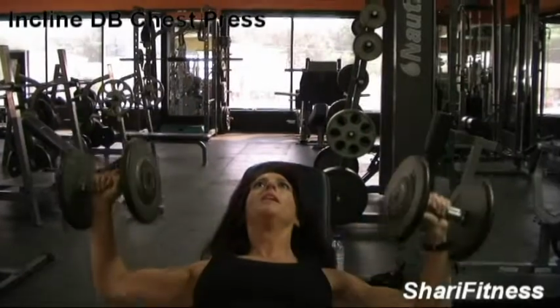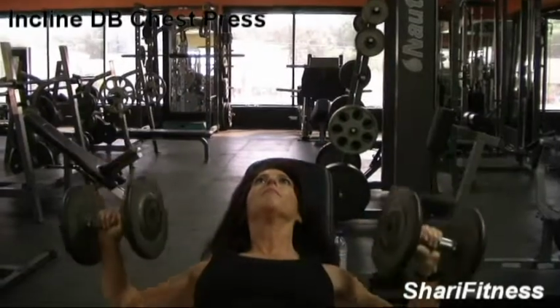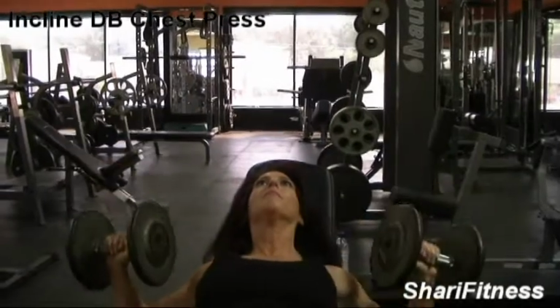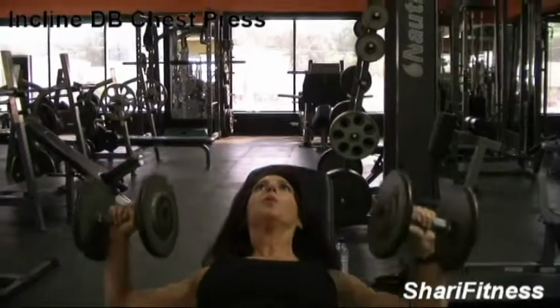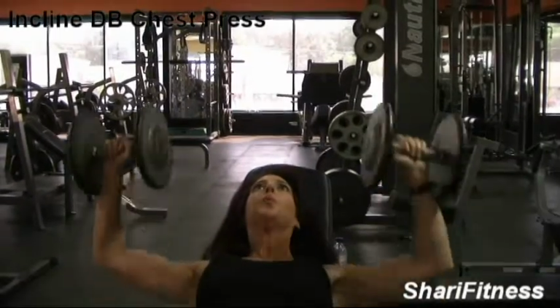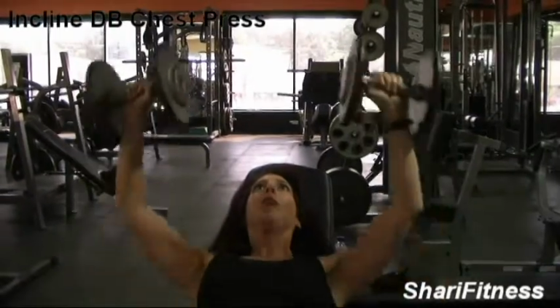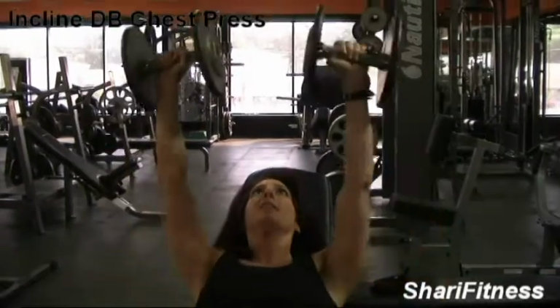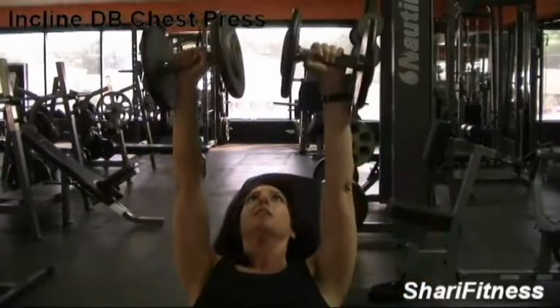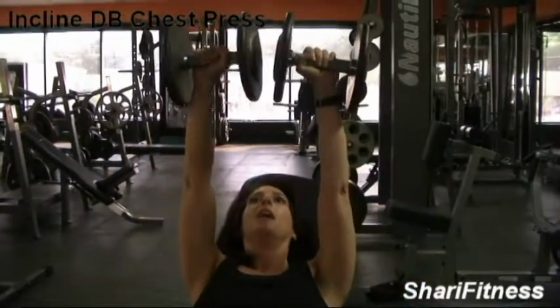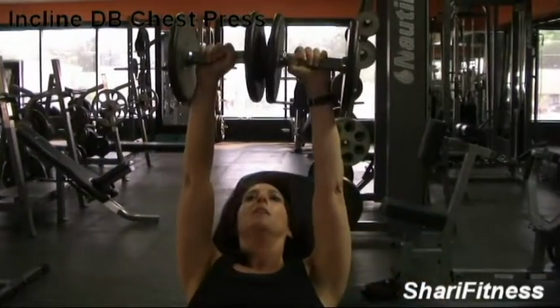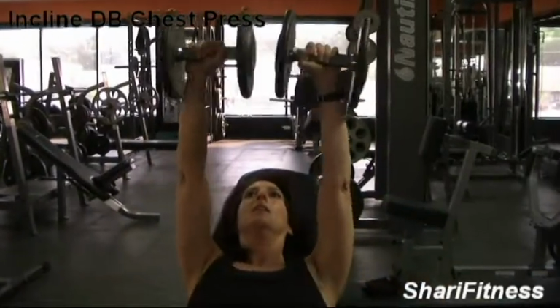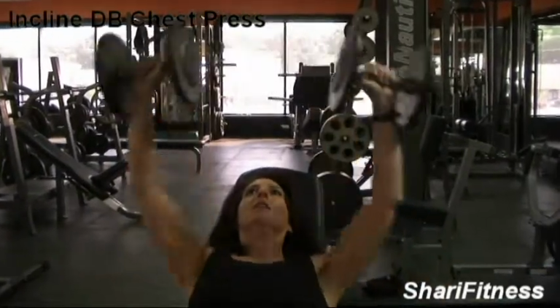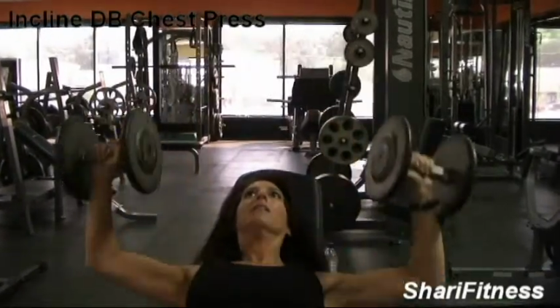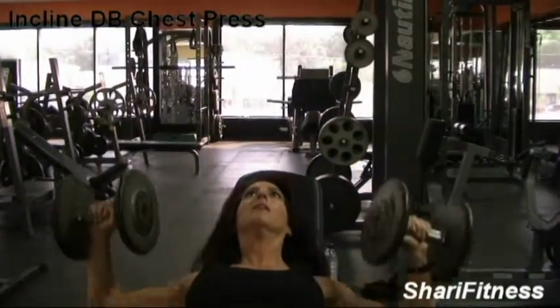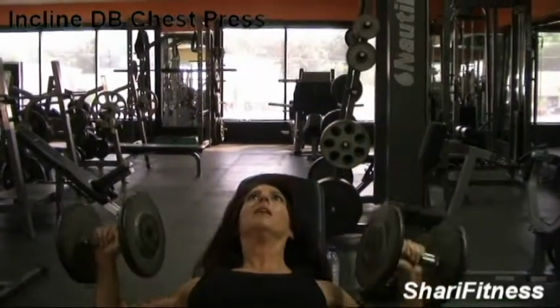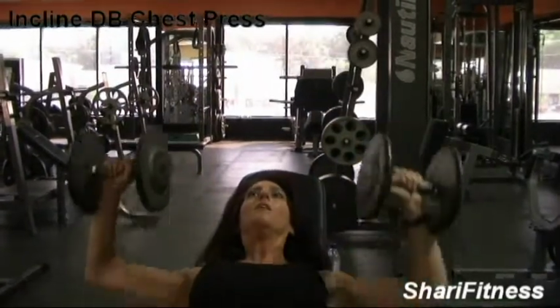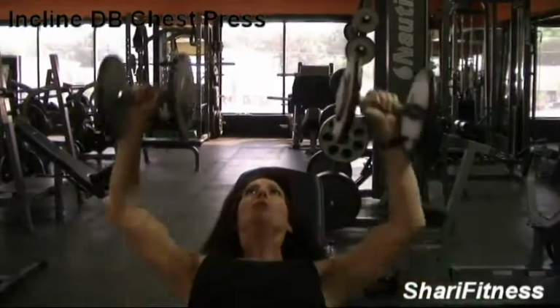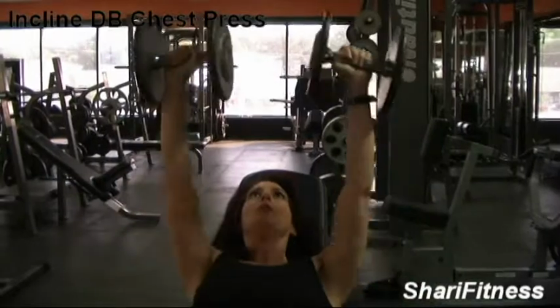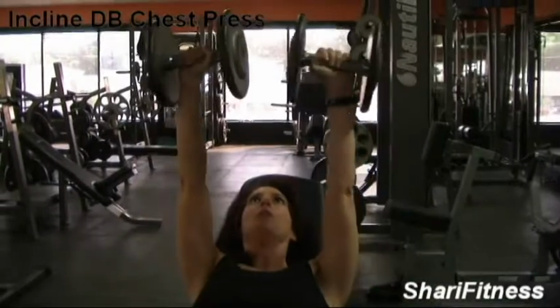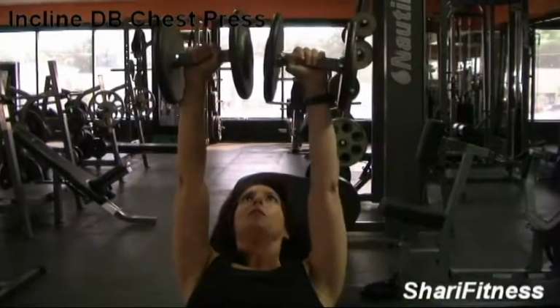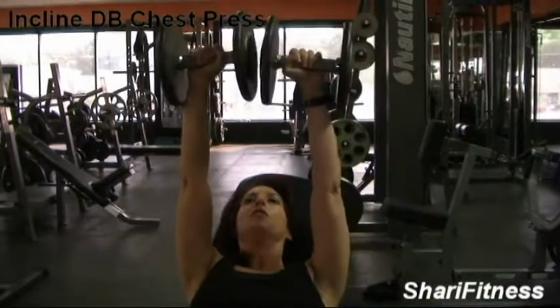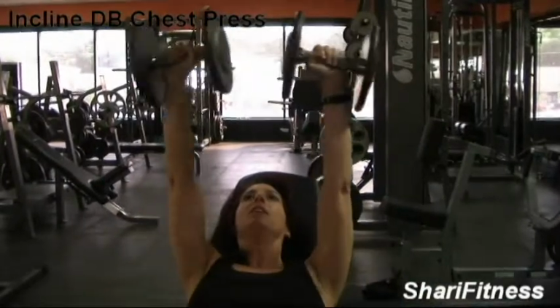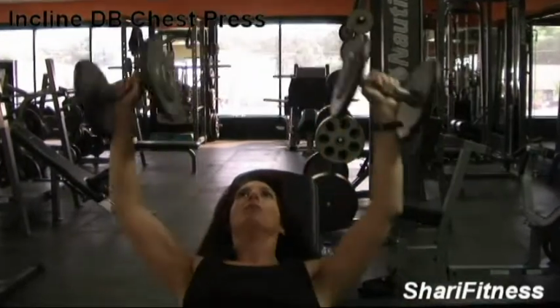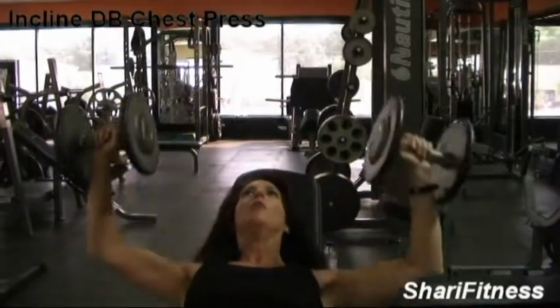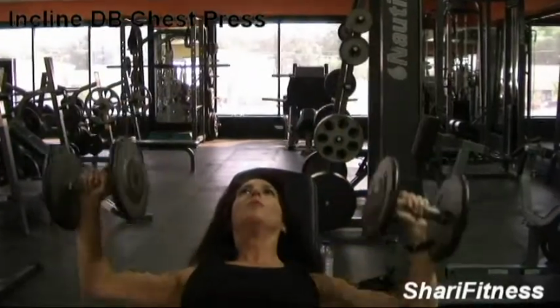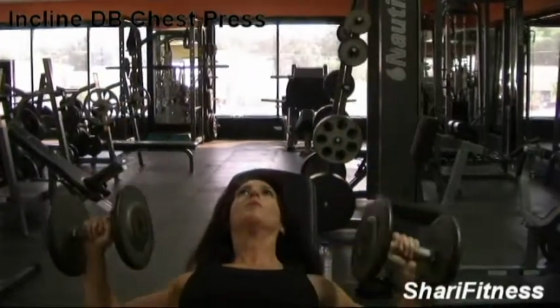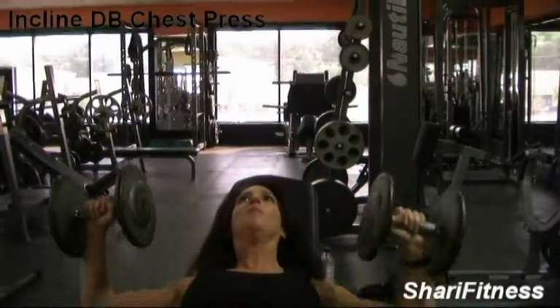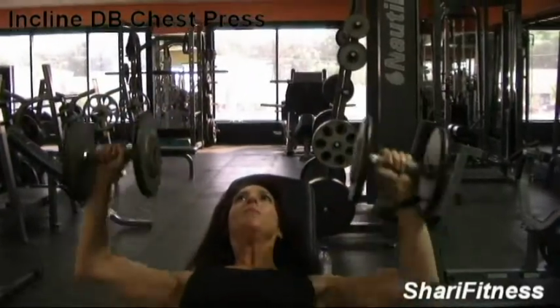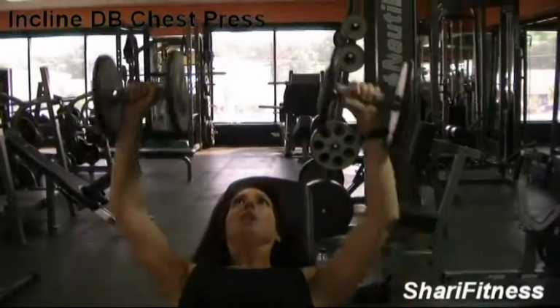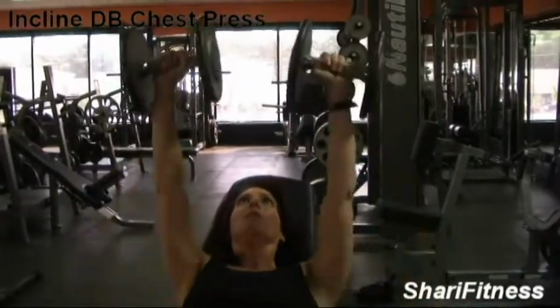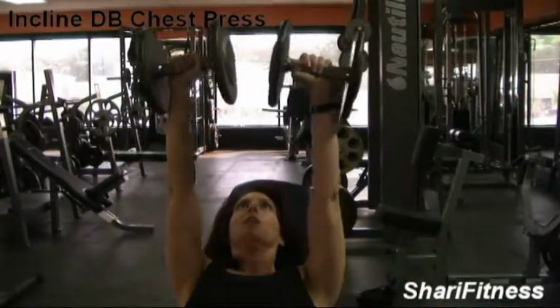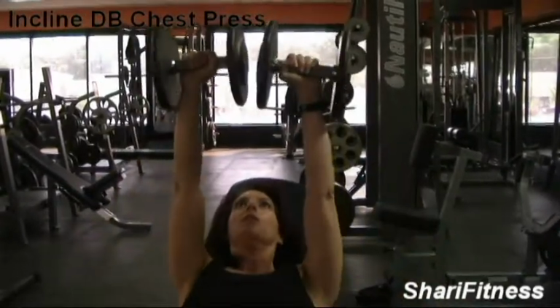Inhale, and exhale at the top. Pick a weight that's going to challenge you for the prescribed reps that you're looking to do.